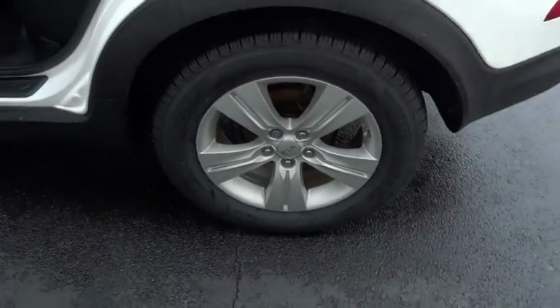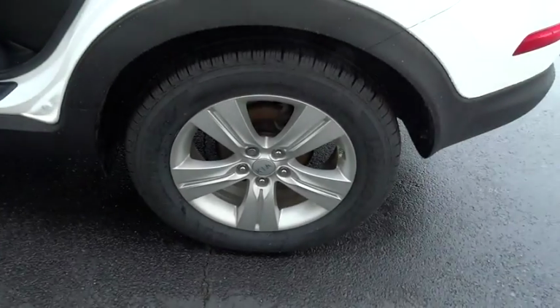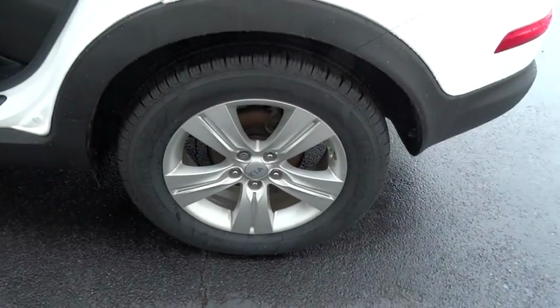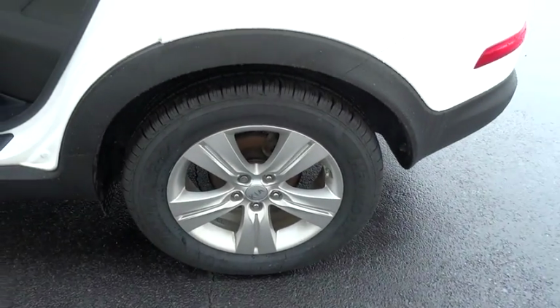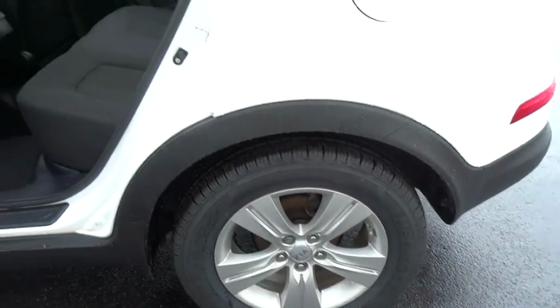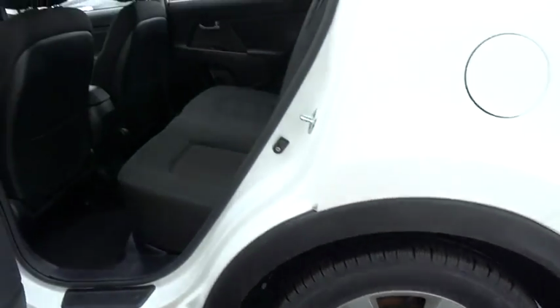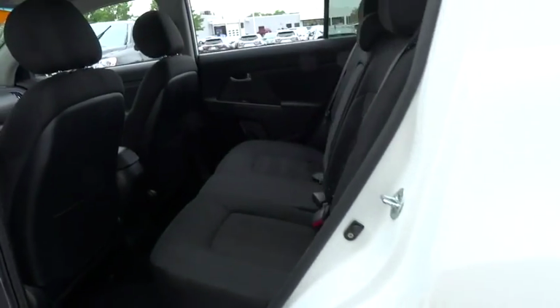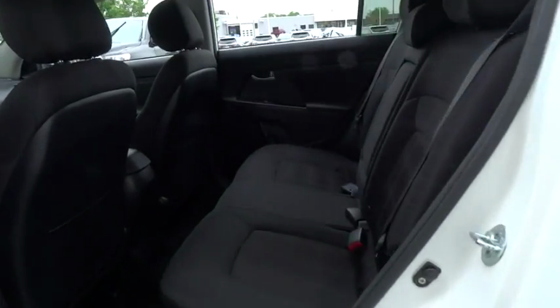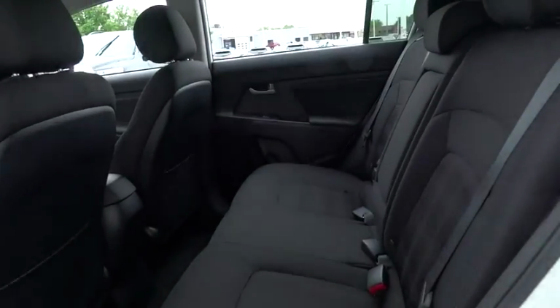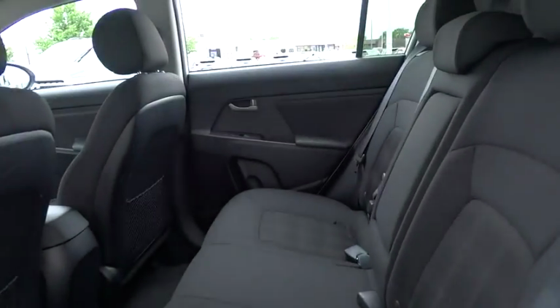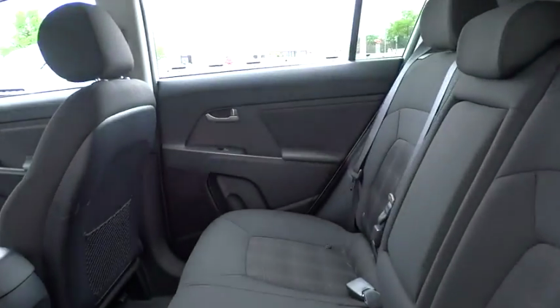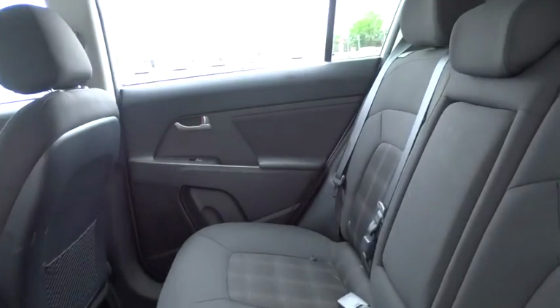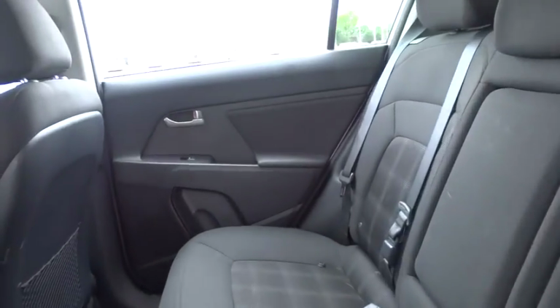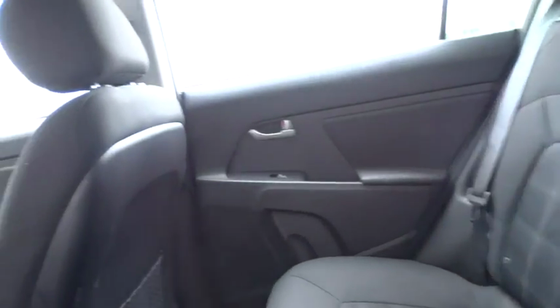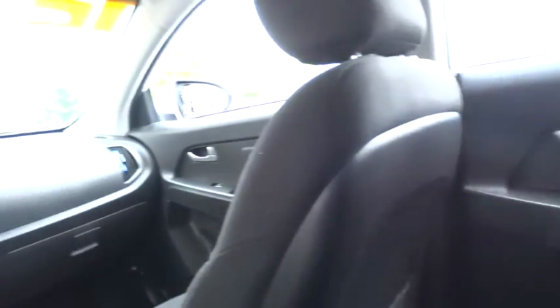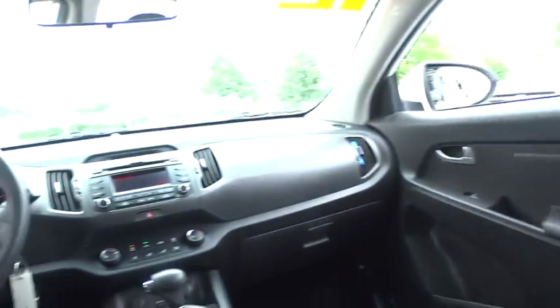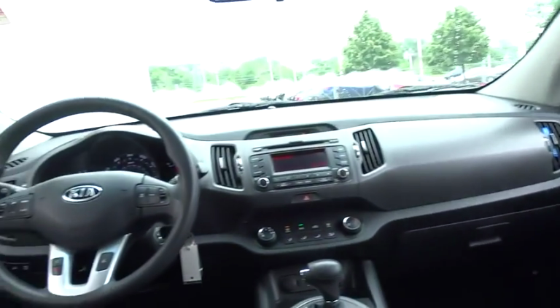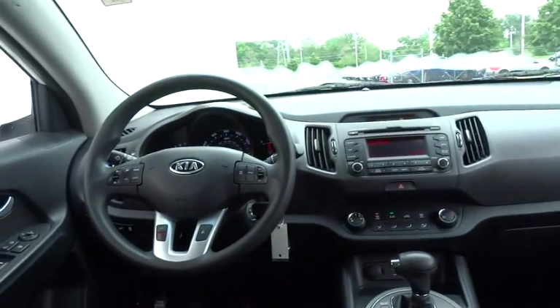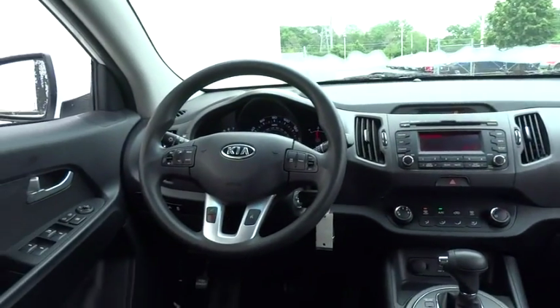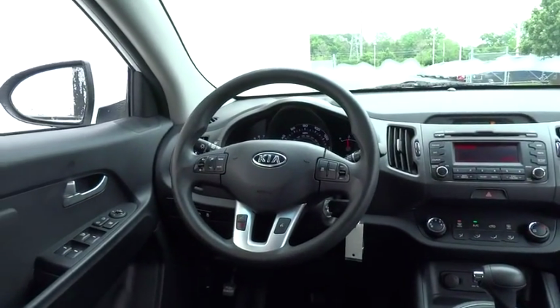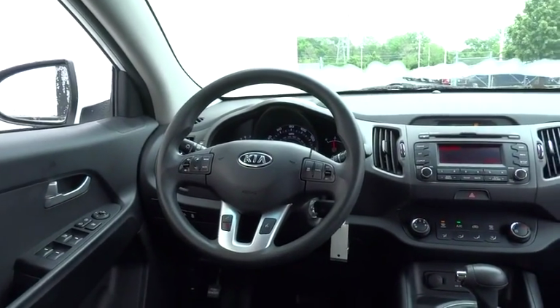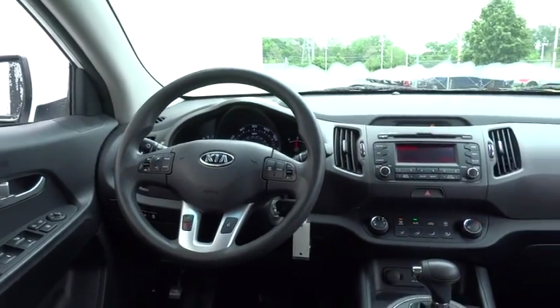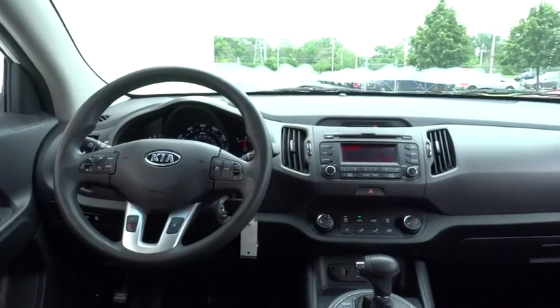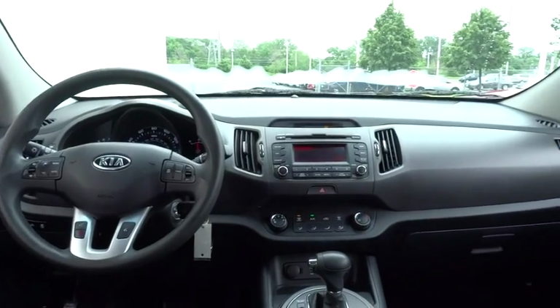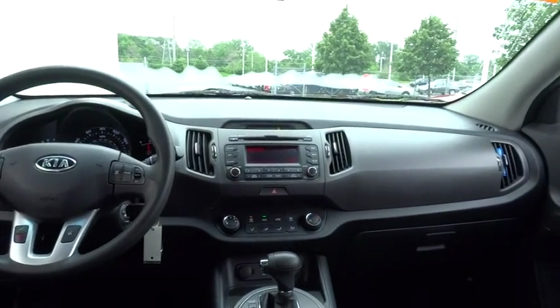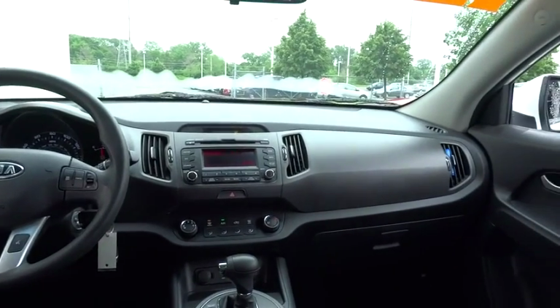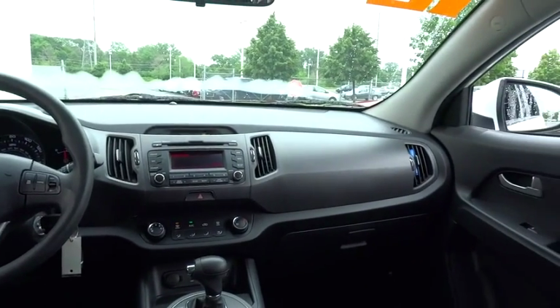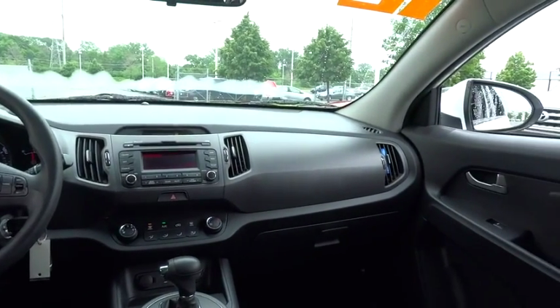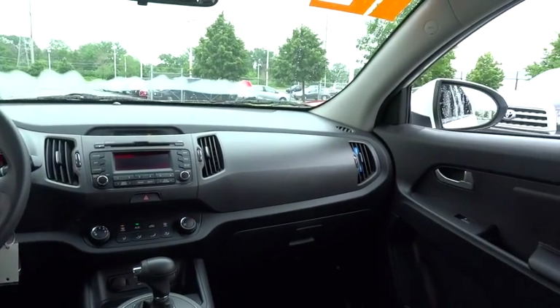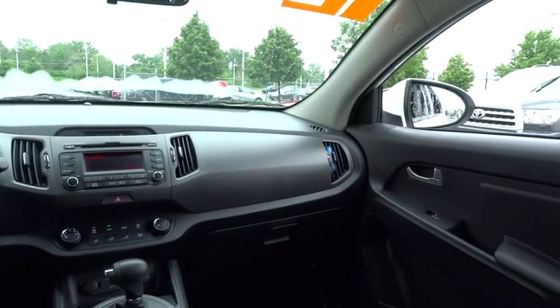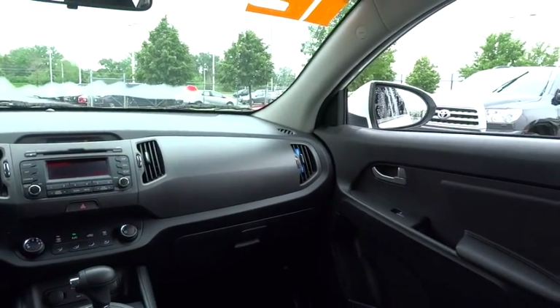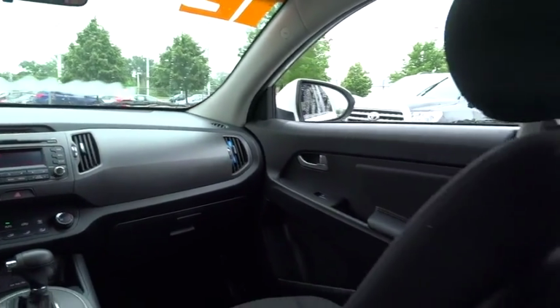Stability control, traction control, anti-lock braking system, steering wheel audio controls, air conditioning, power steering, adjustable steering wheel, driver airbag, keyless entry, aluminum wheels, four-wheel disc brakes, cruise control.